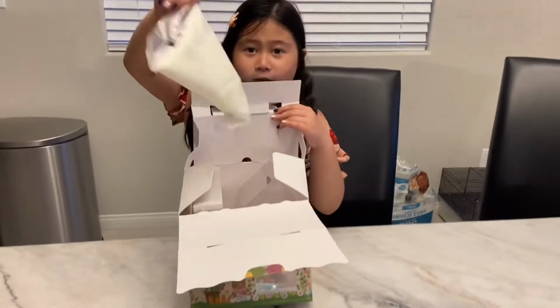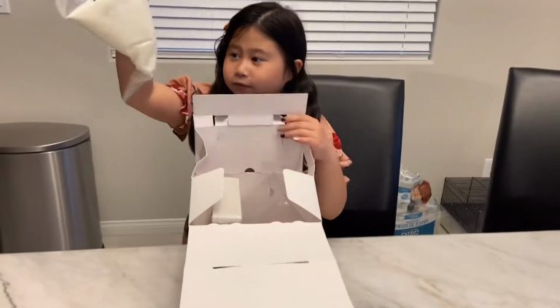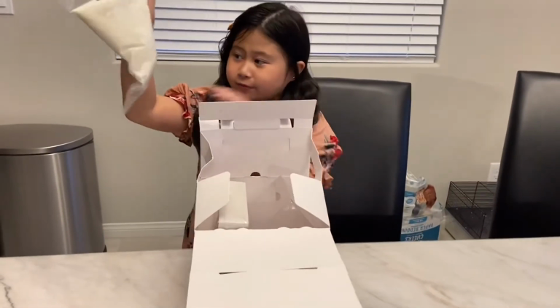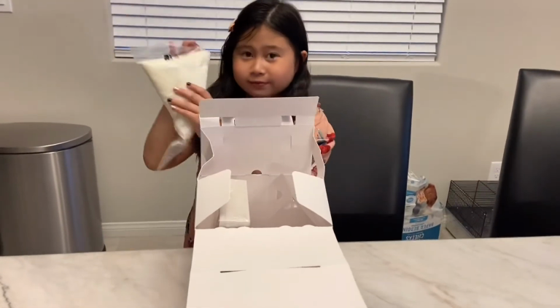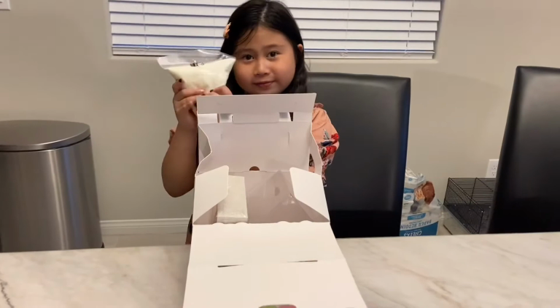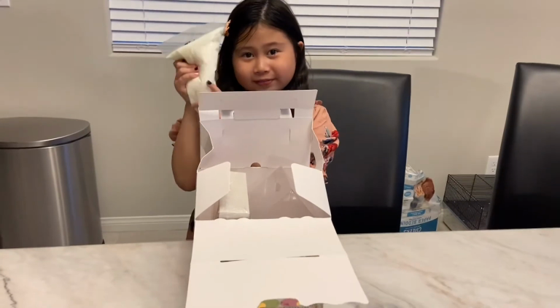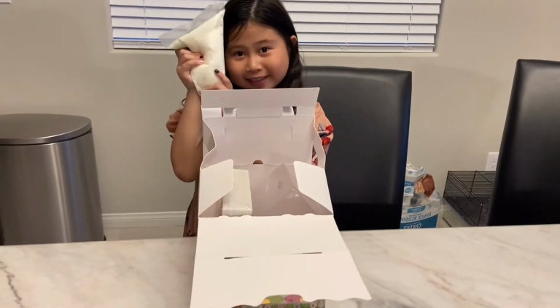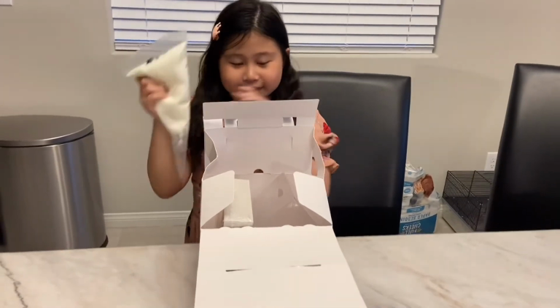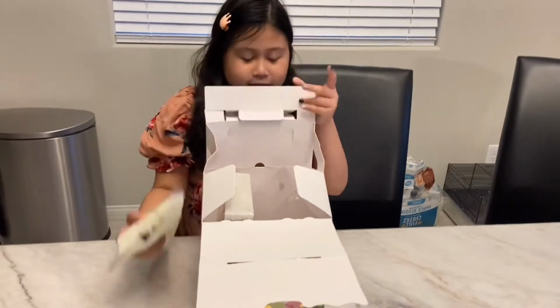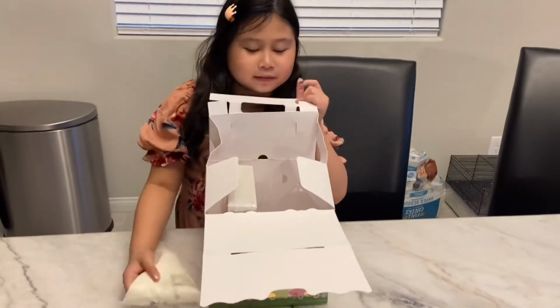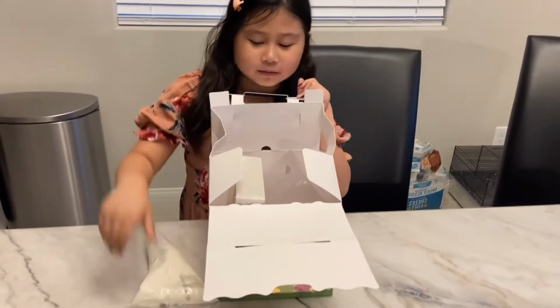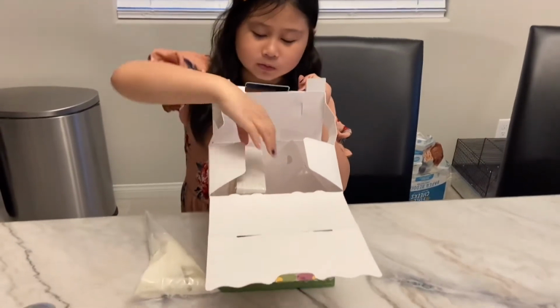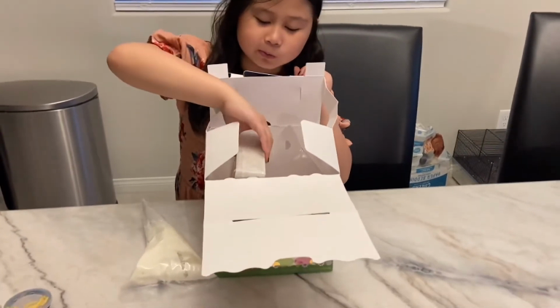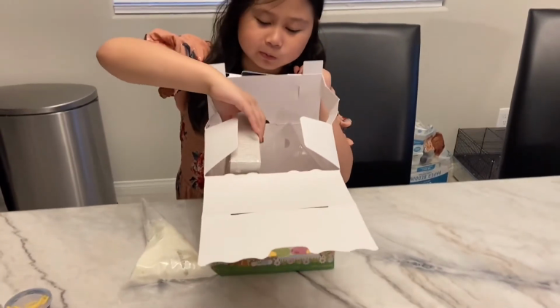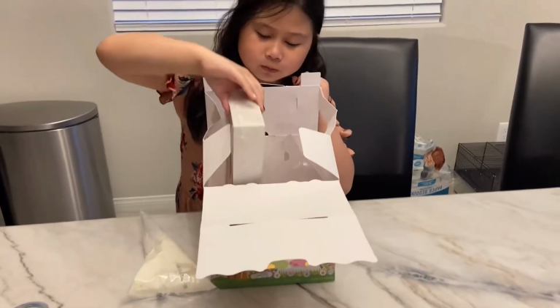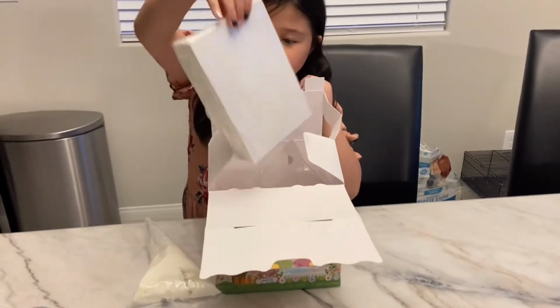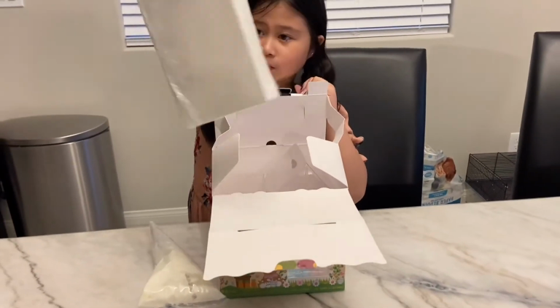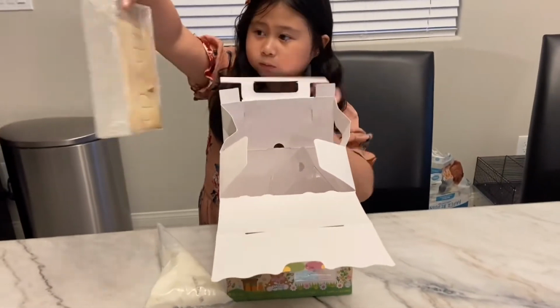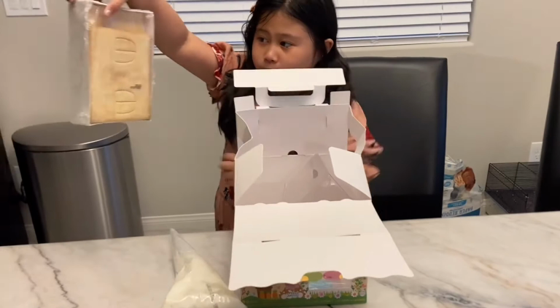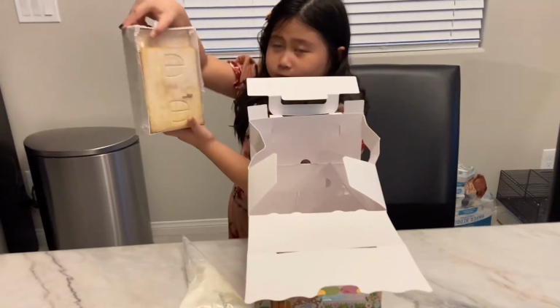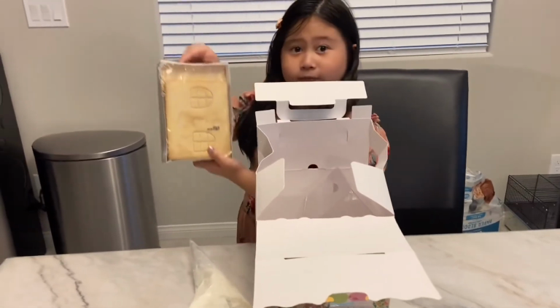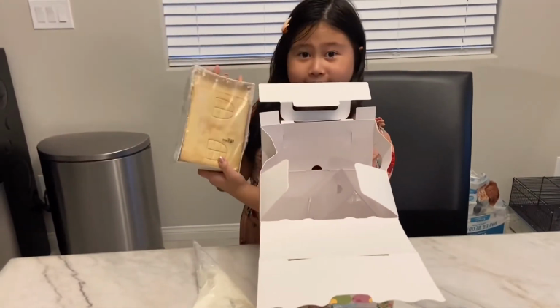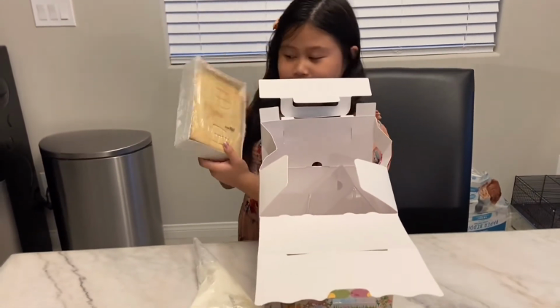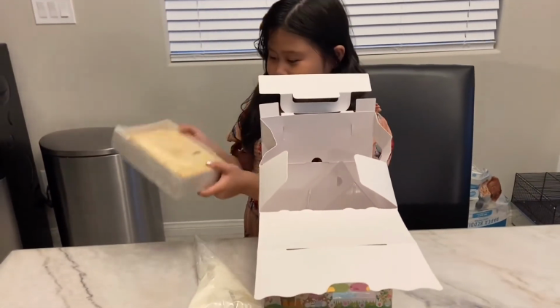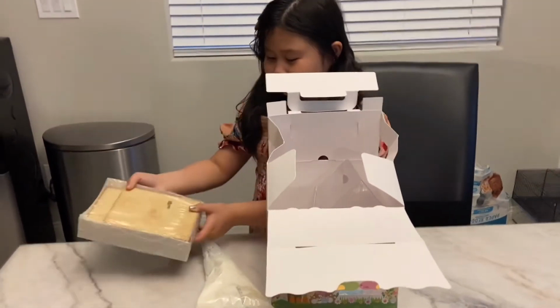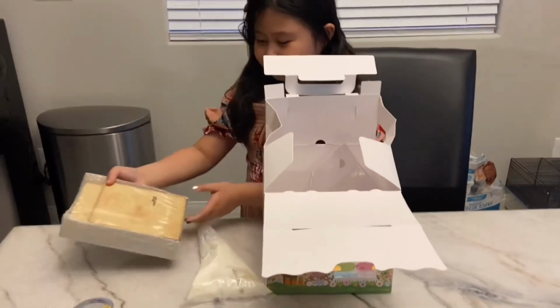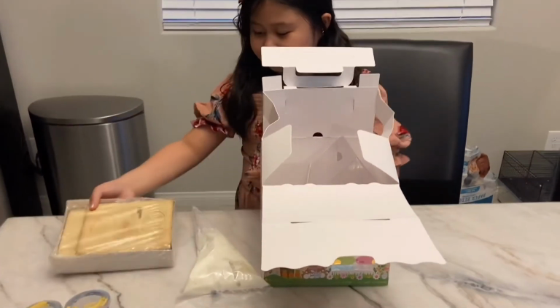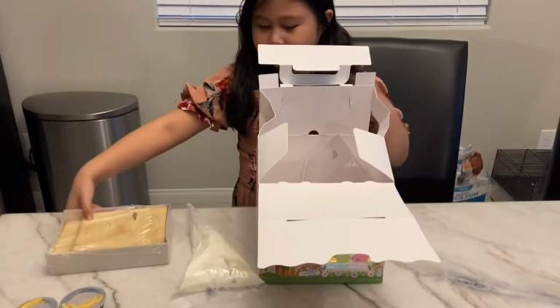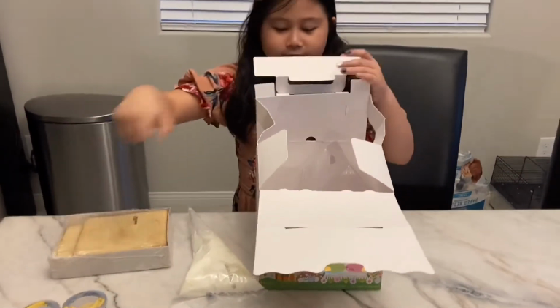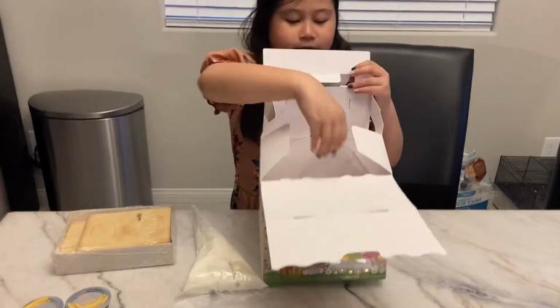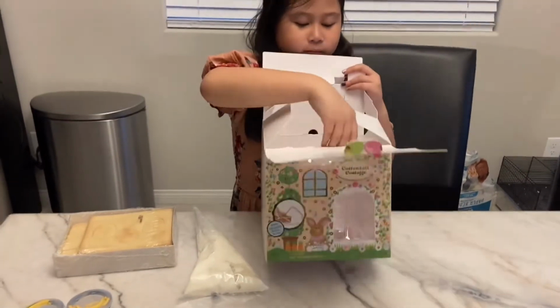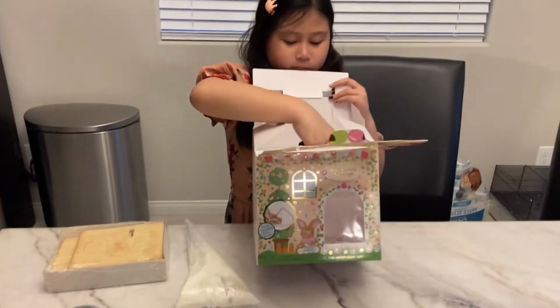We have the icing for the gingerbread house. Yay! Next we have the gingerbread house that we really need. It's an important part.